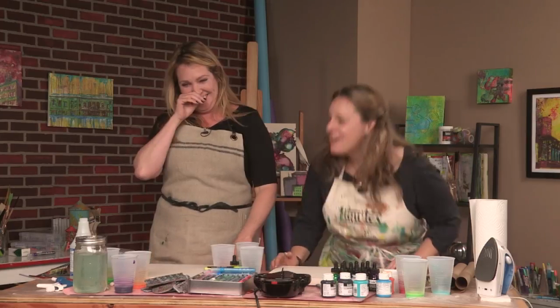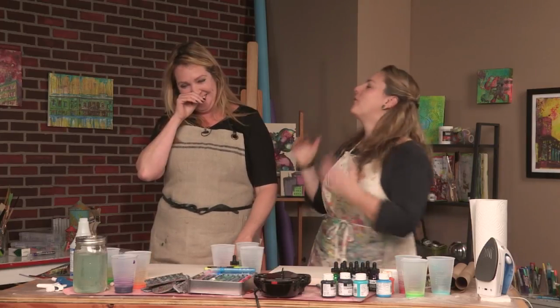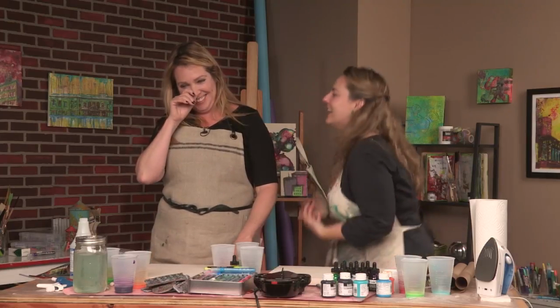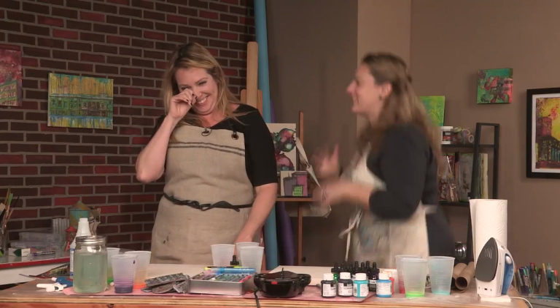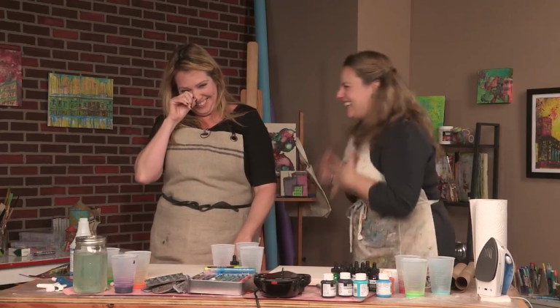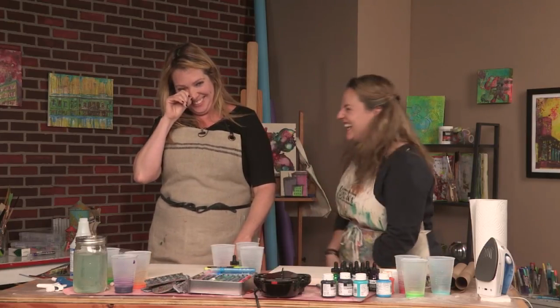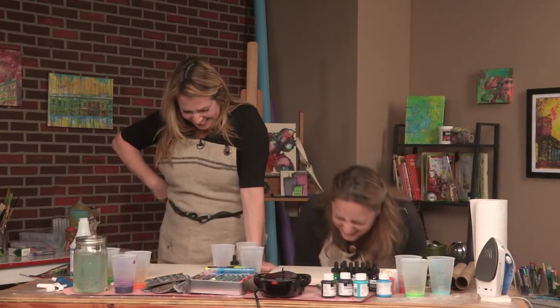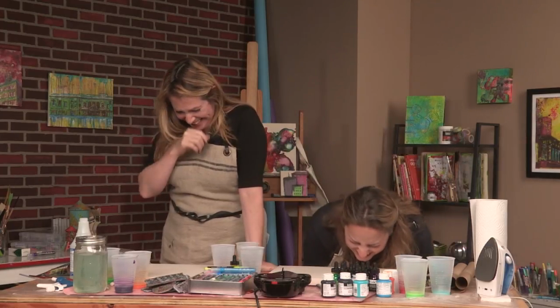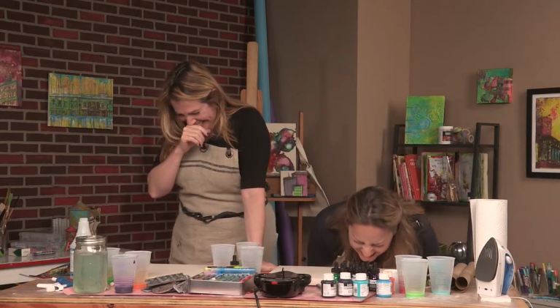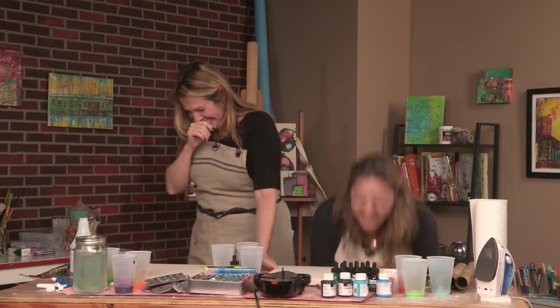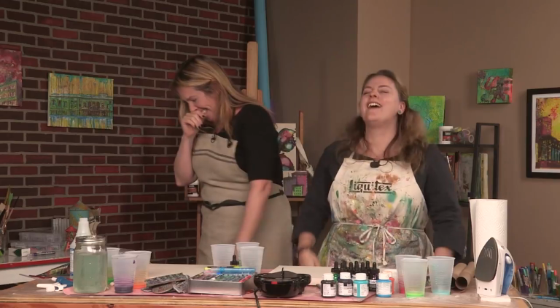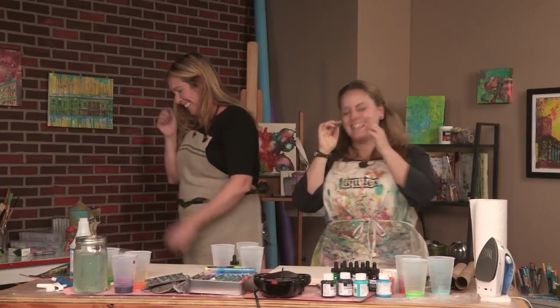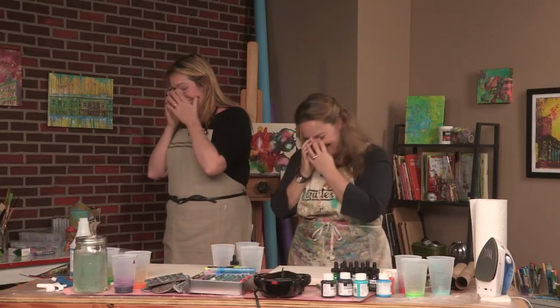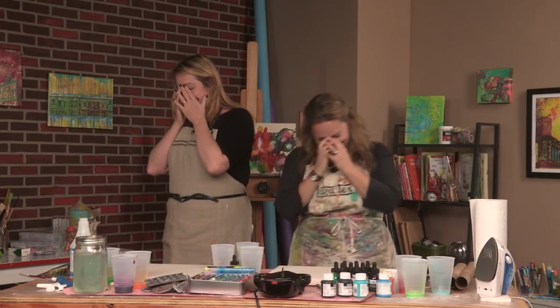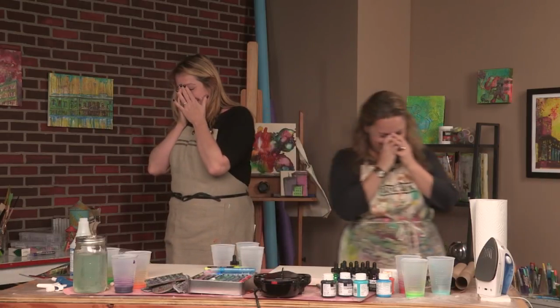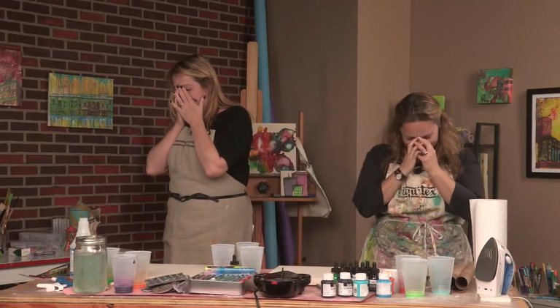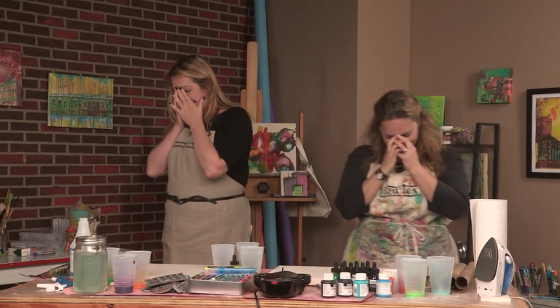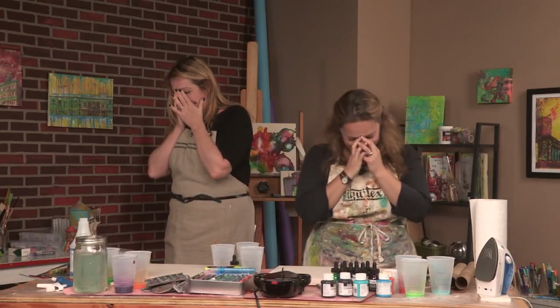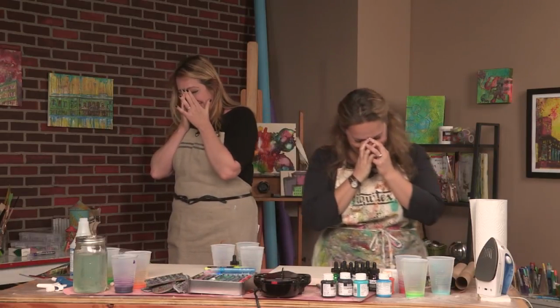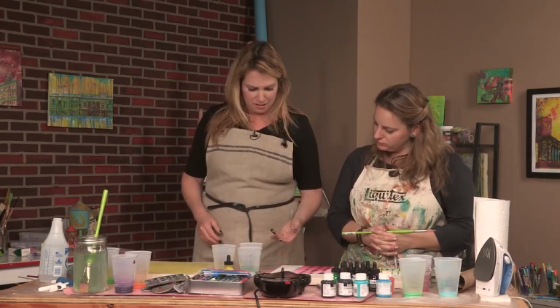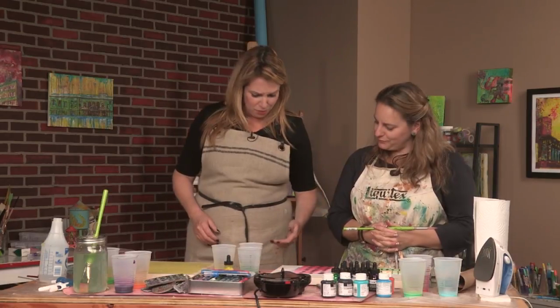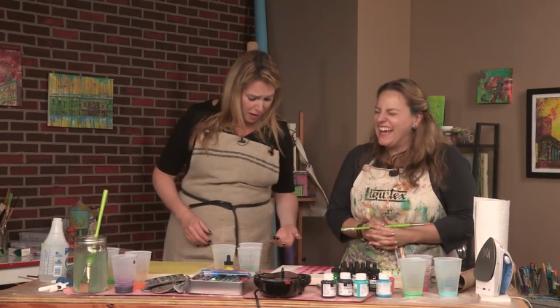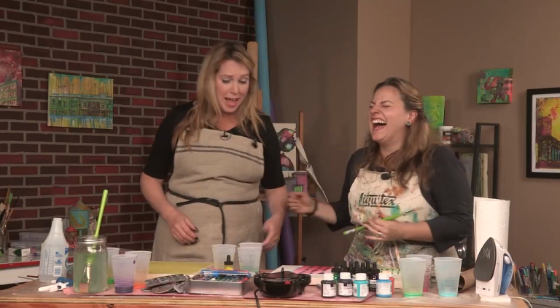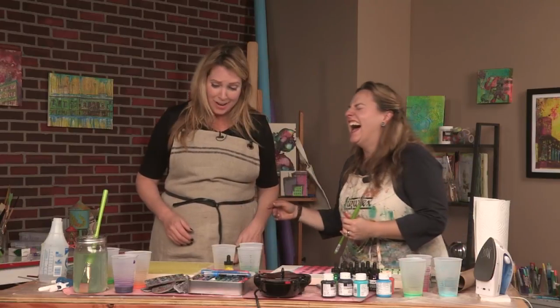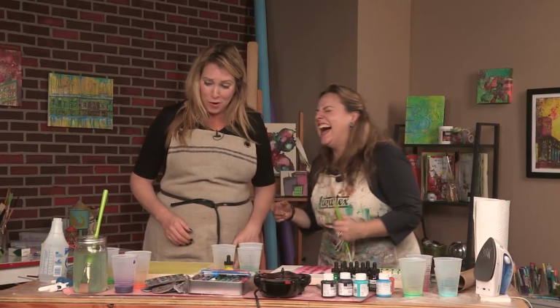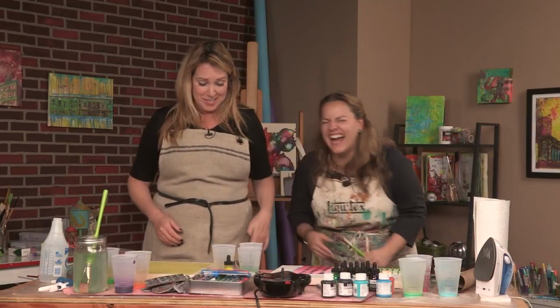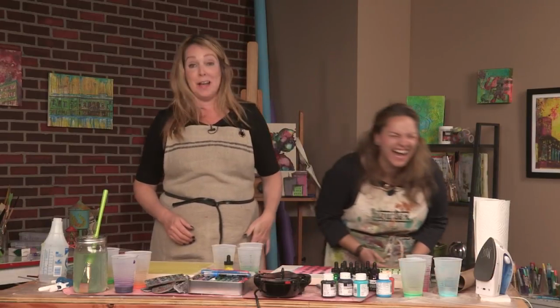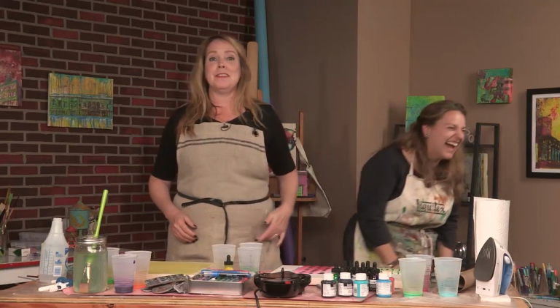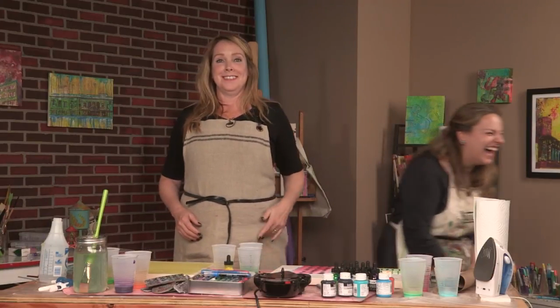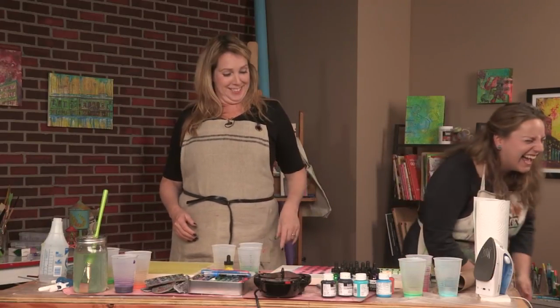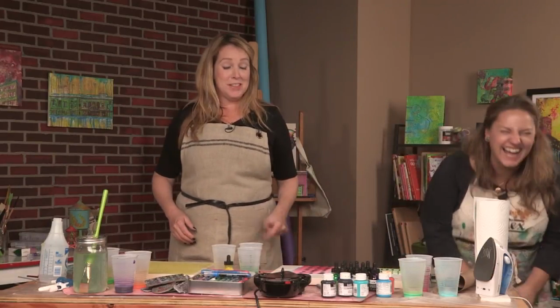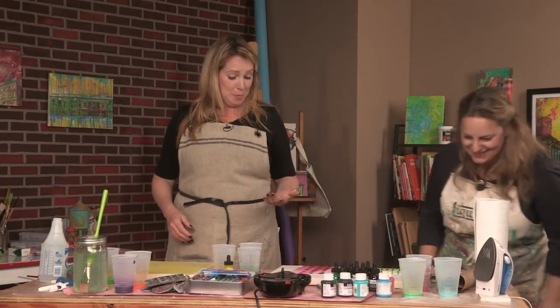You ruin it with this! Okay, Liz. Sorry. Ugh, gross — you got black ink all over the table. Okay. She did that on purpose.